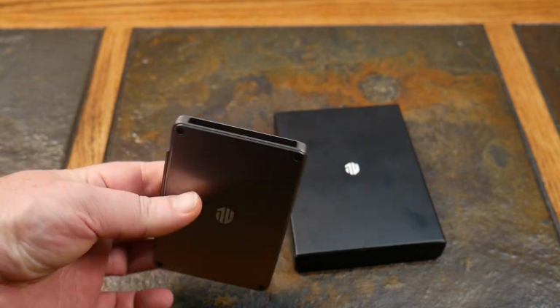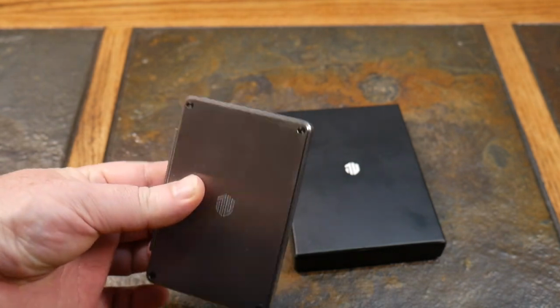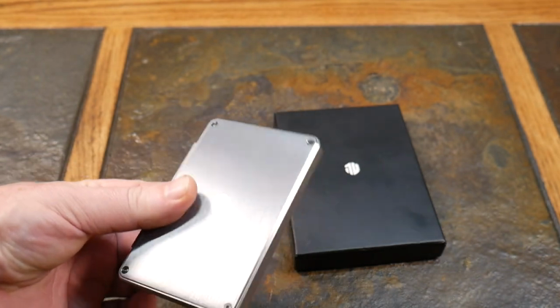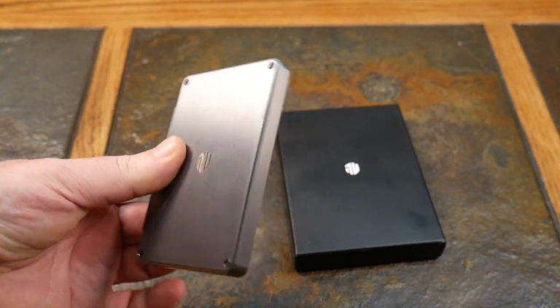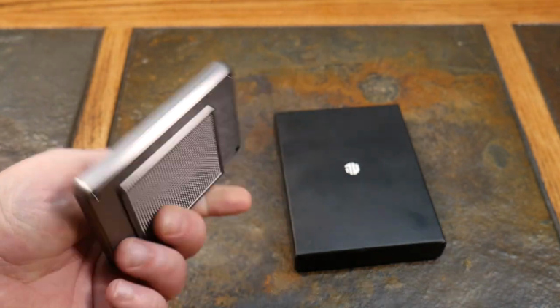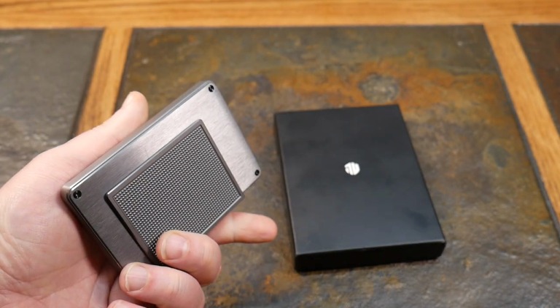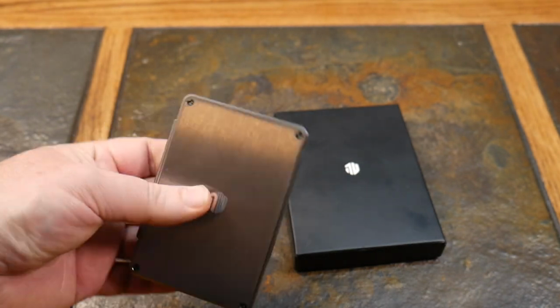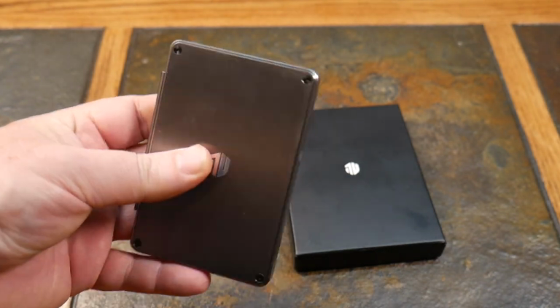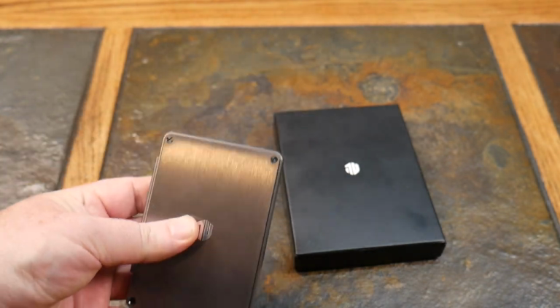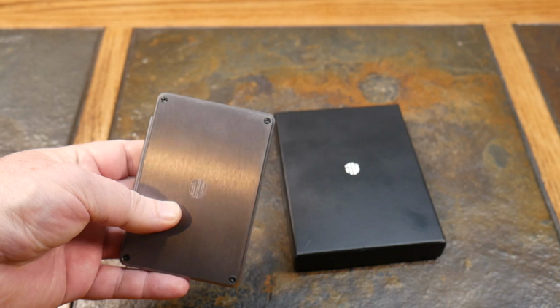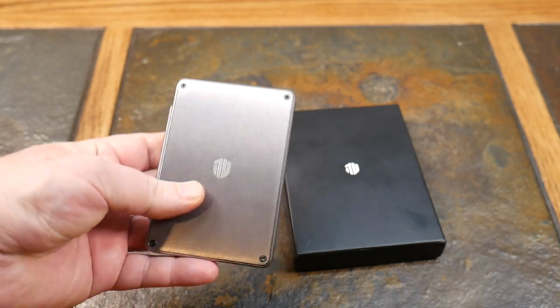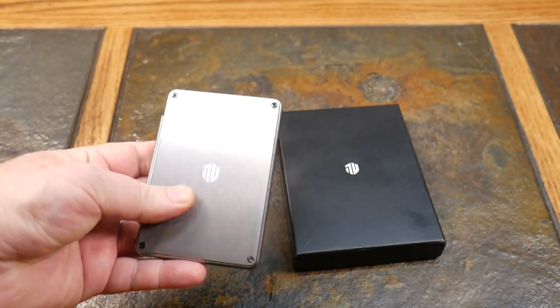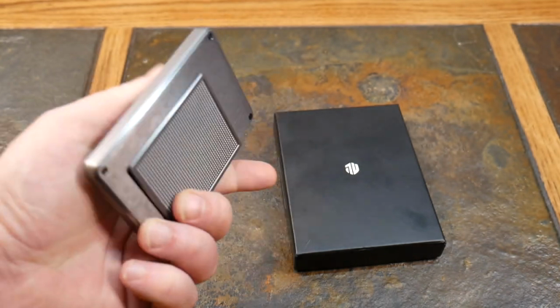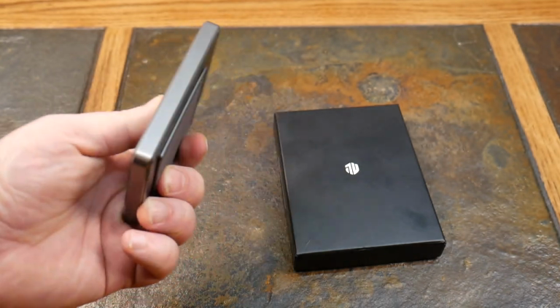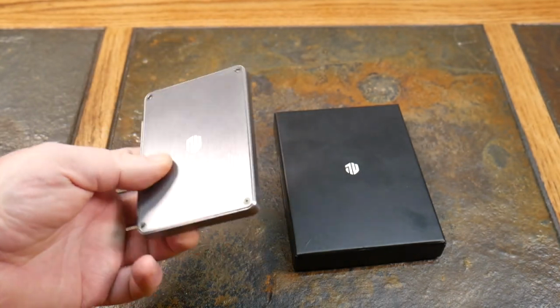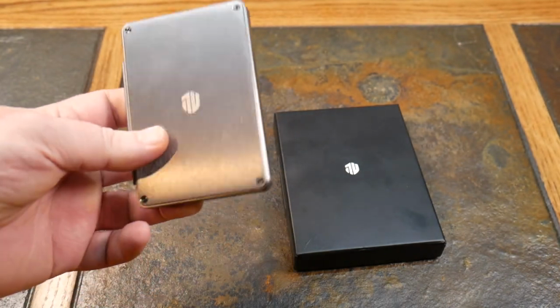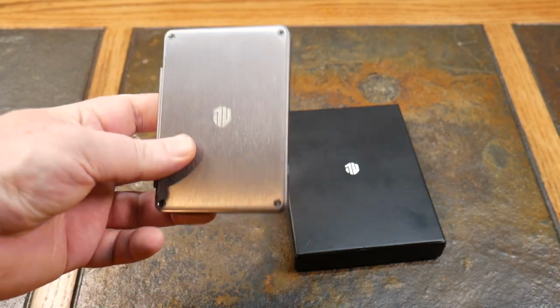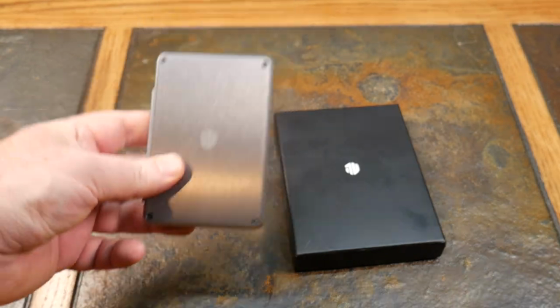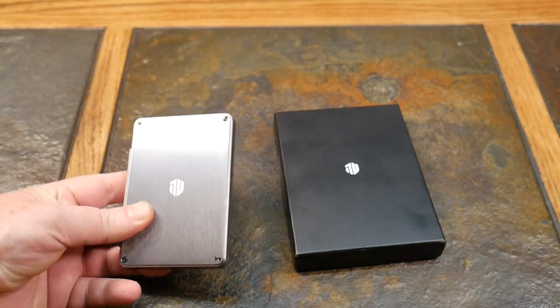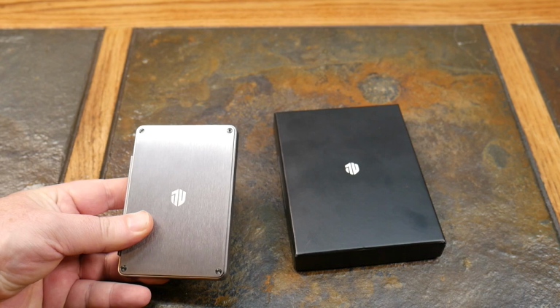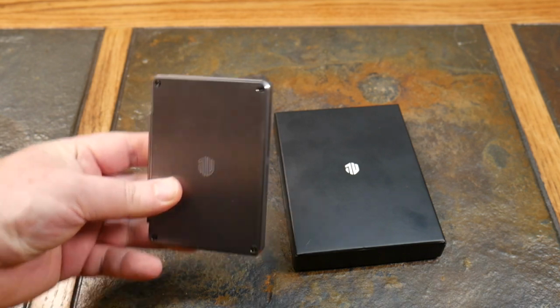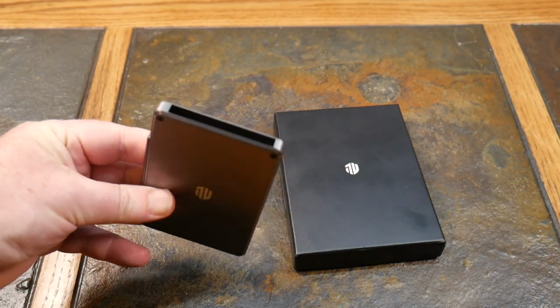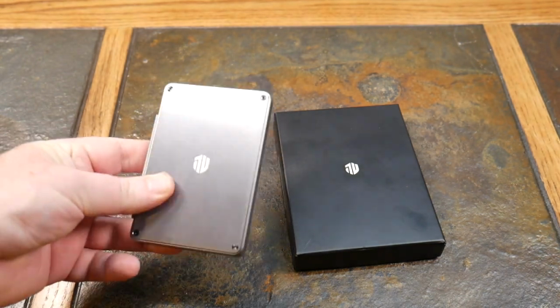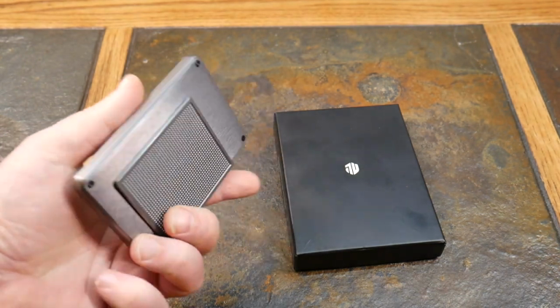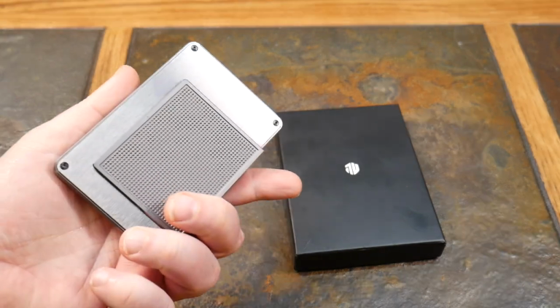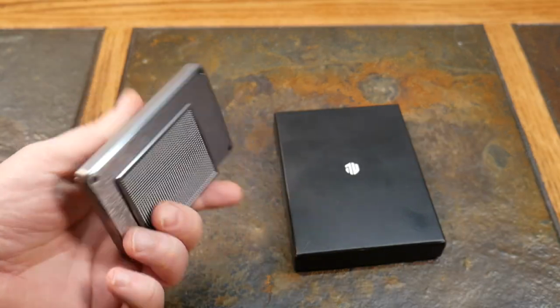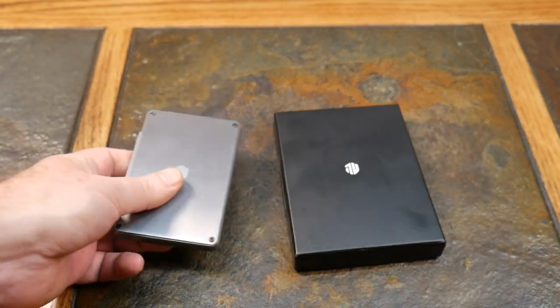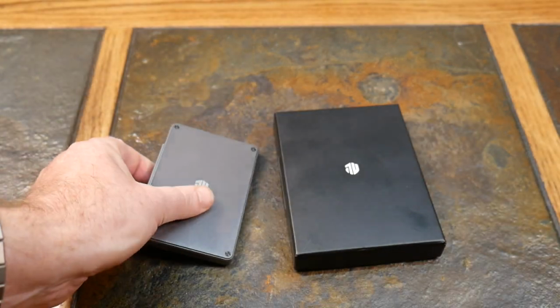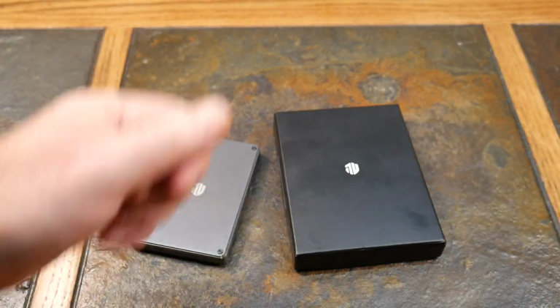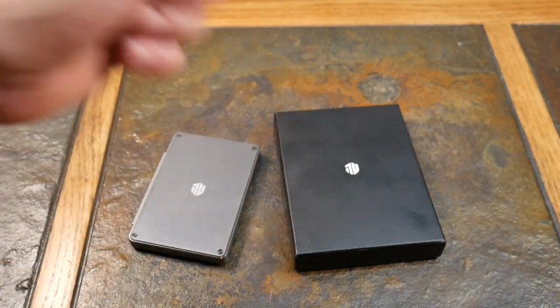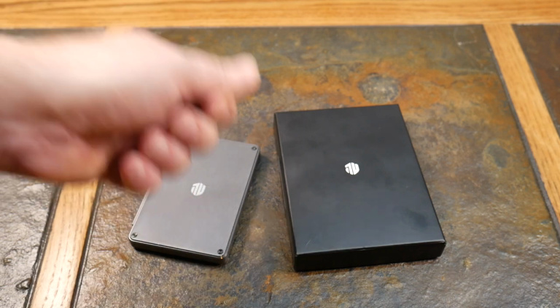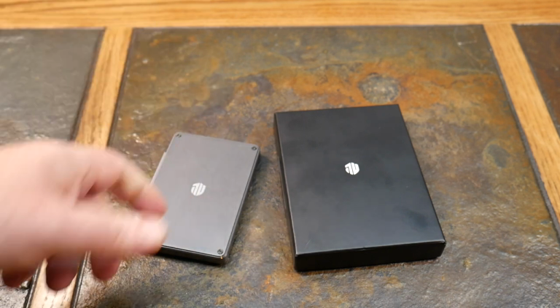This is made from 100% aluminum — specifically premium 7075-T6 grade, space-grade aluminum. So it's durable, meant to last, and very high quality.